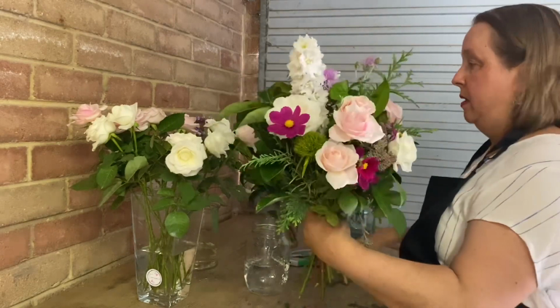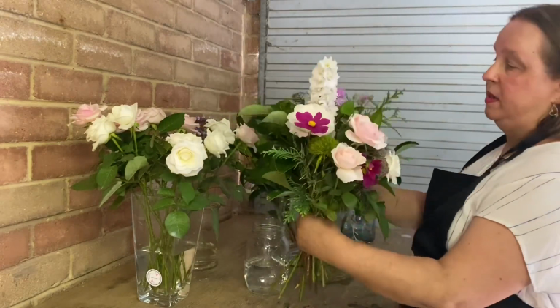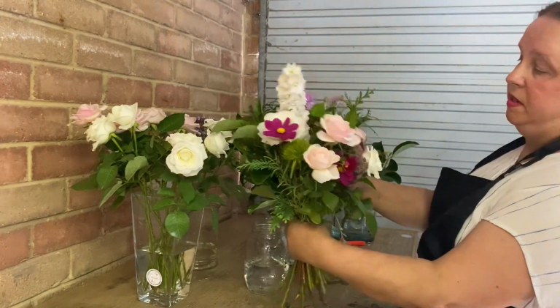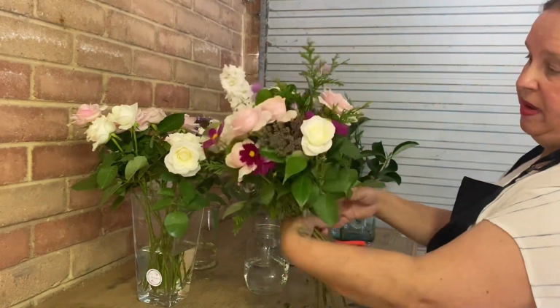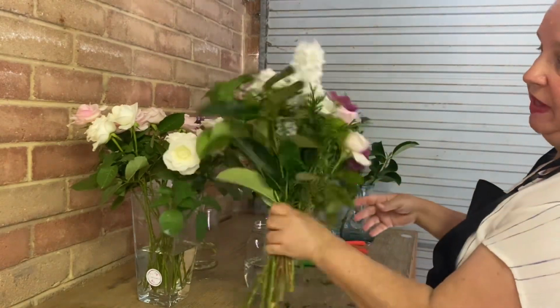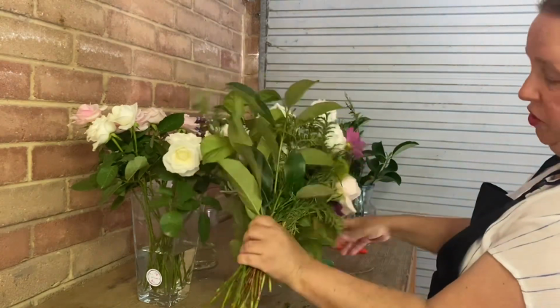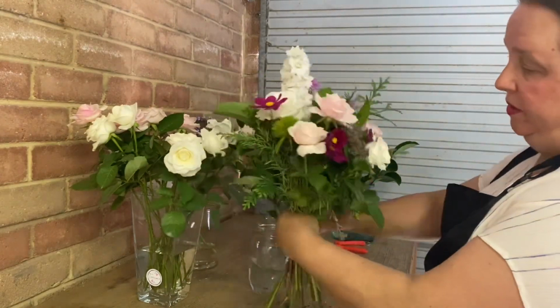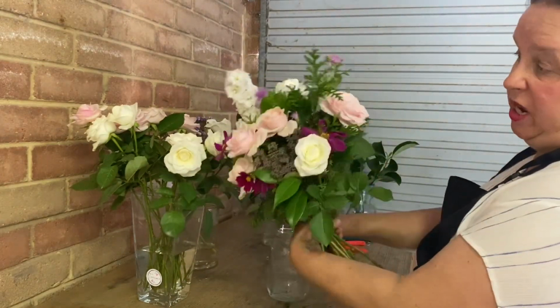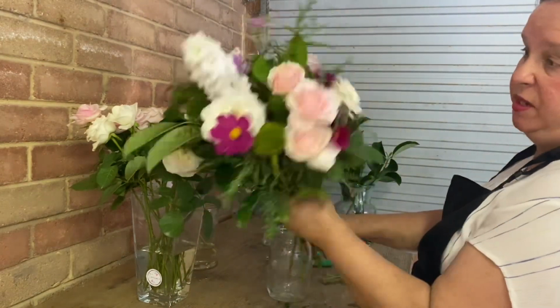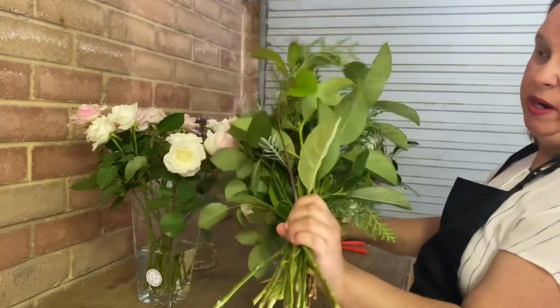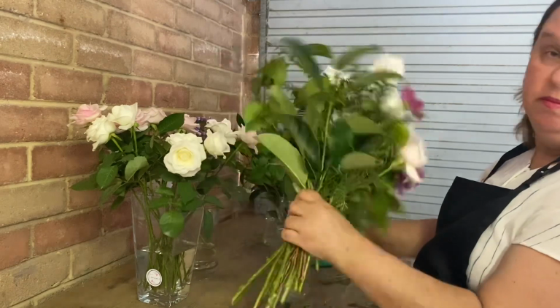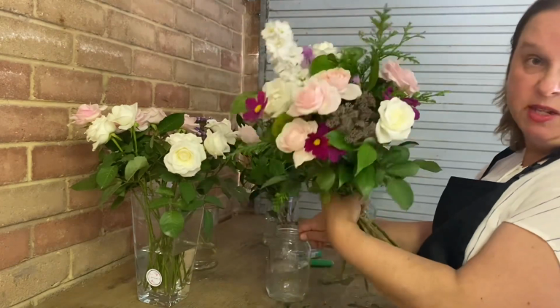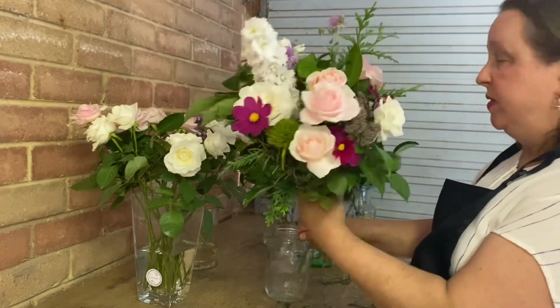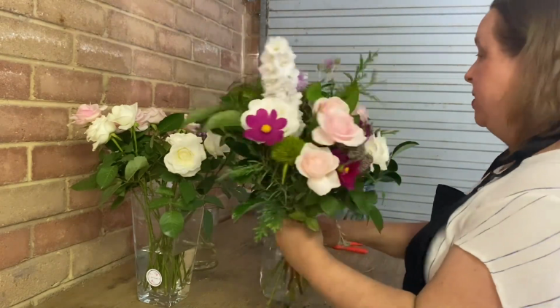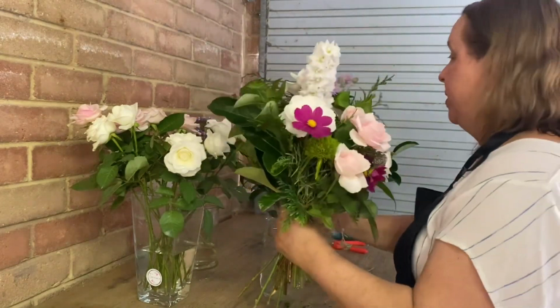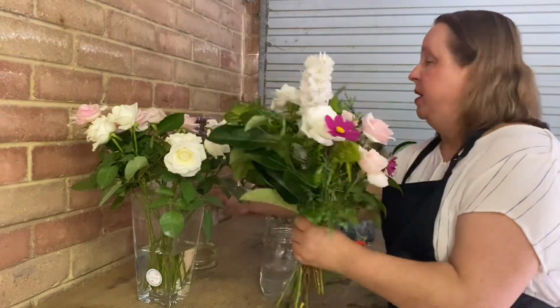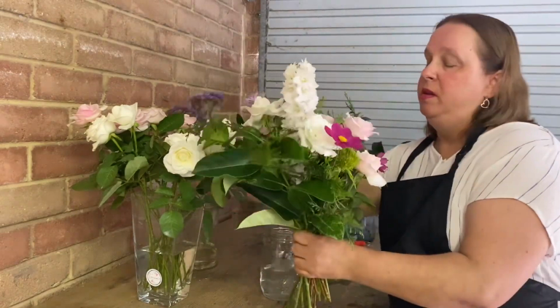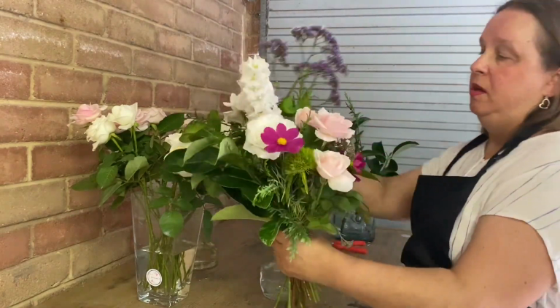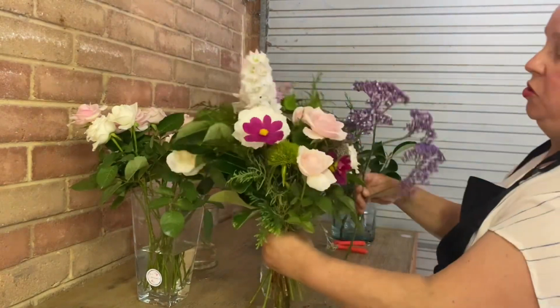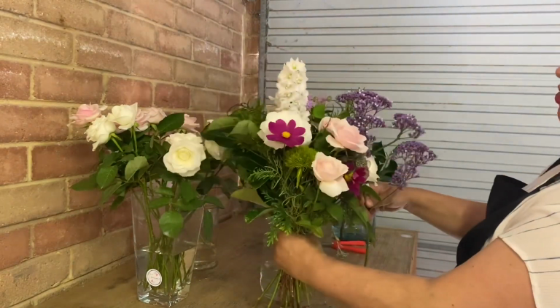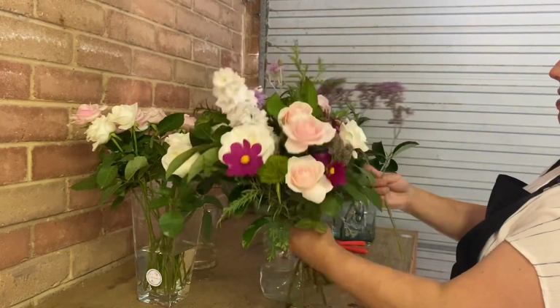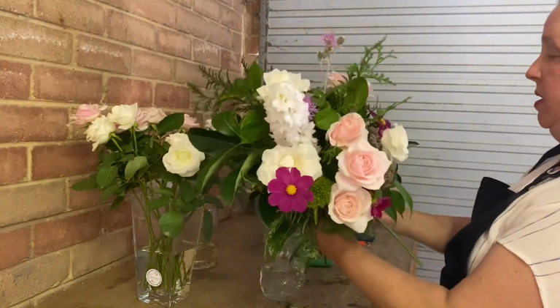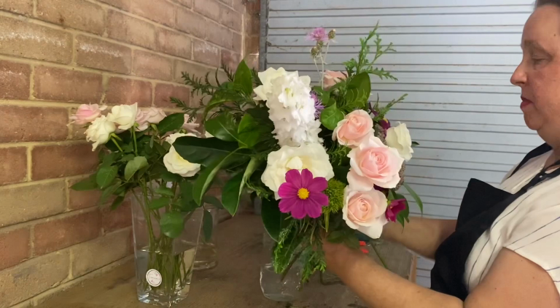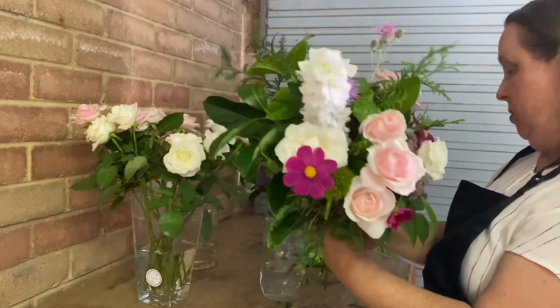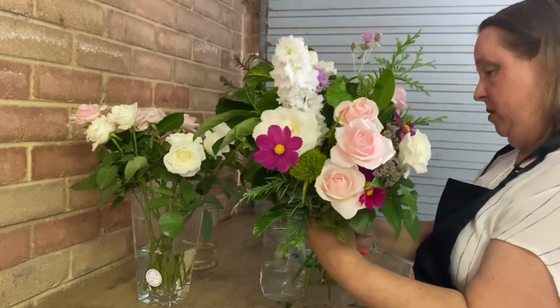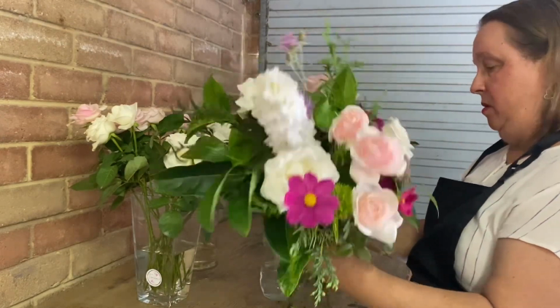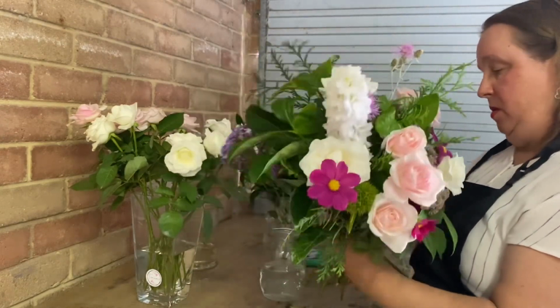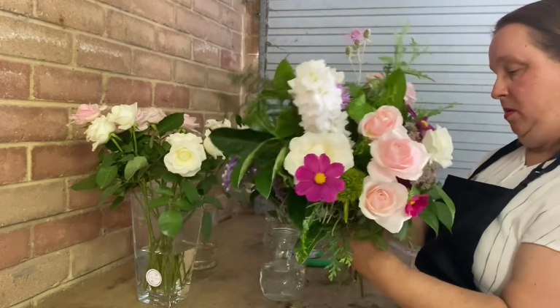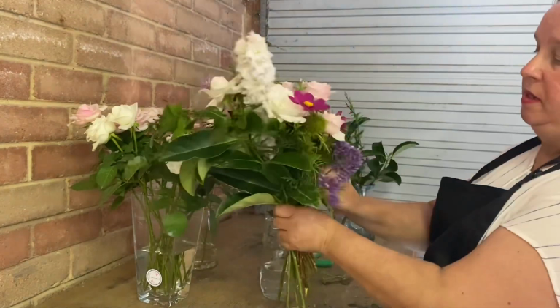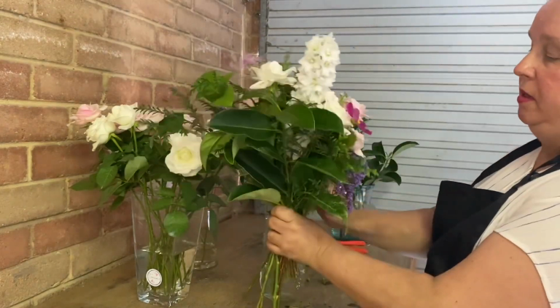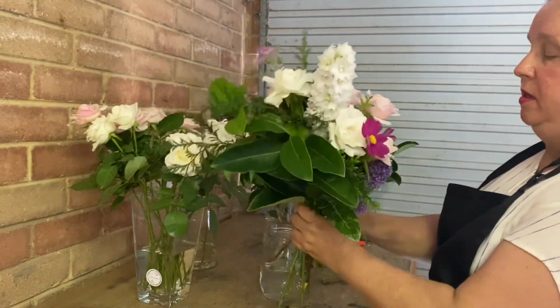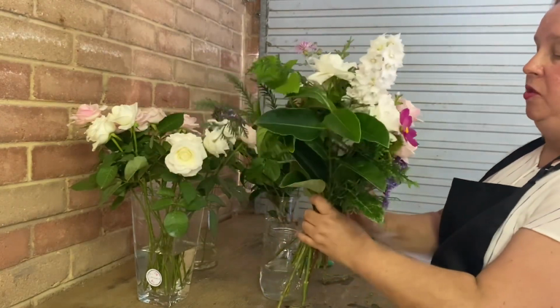As you can see, the amount of flowers you get in the jar is quite the size of a standard bouquet. I'm not sure if I should add some of these — maybe I will add some here like that at the top.